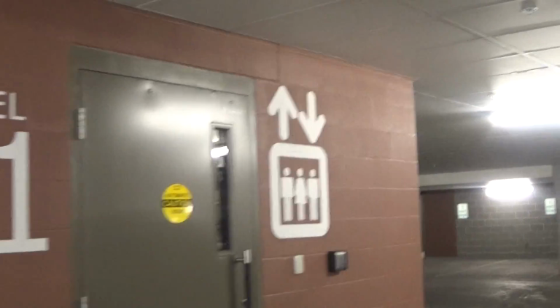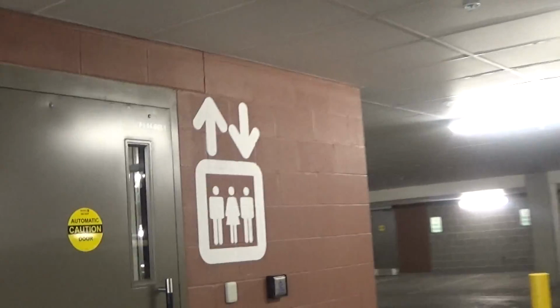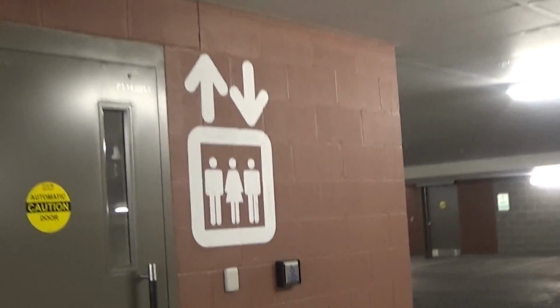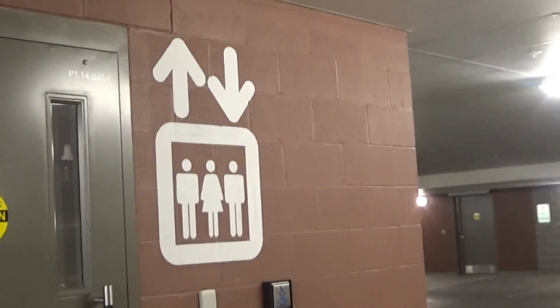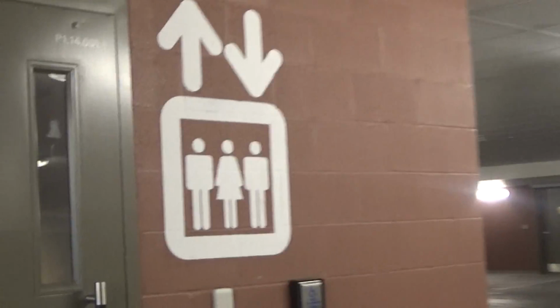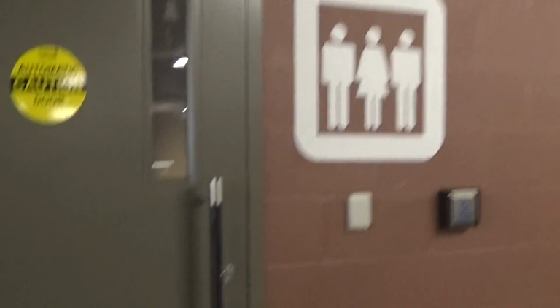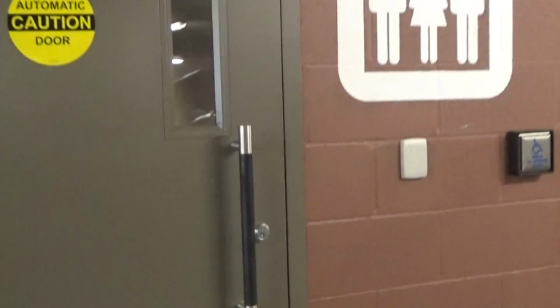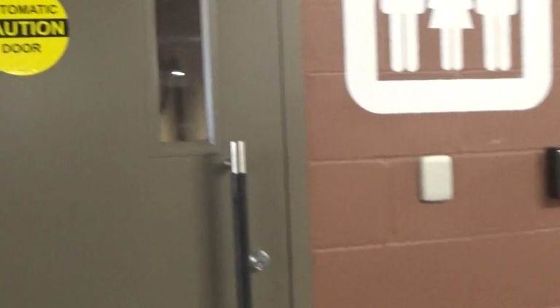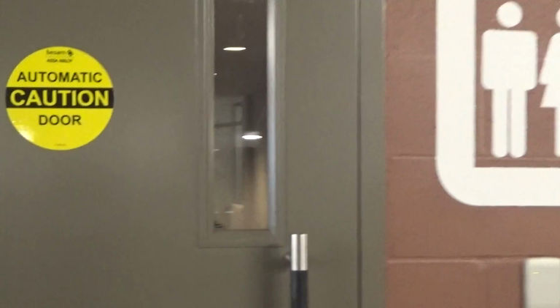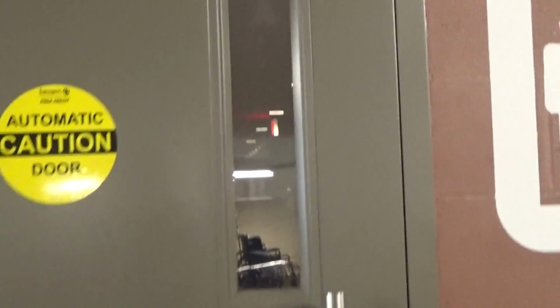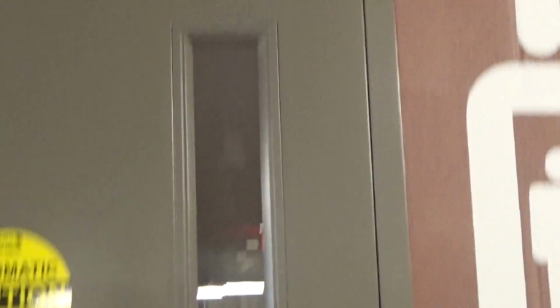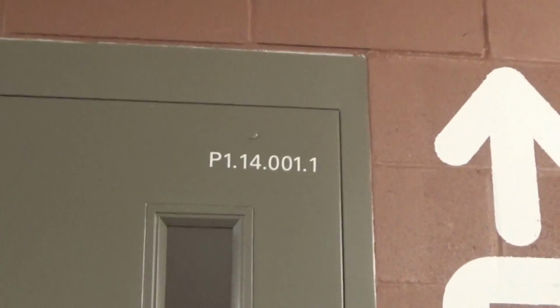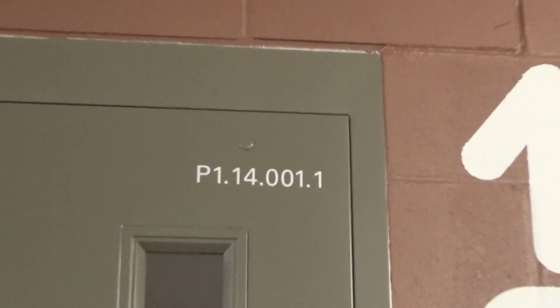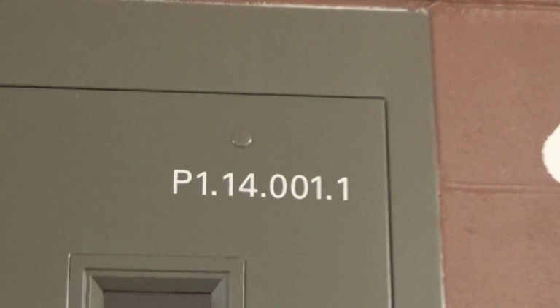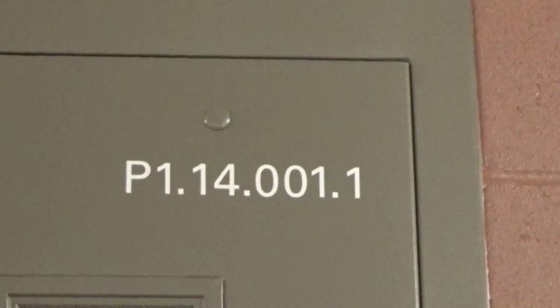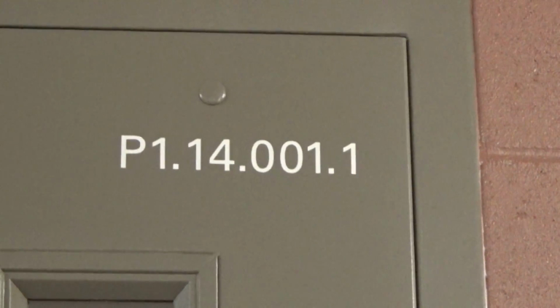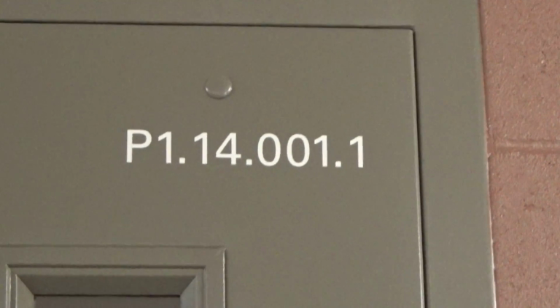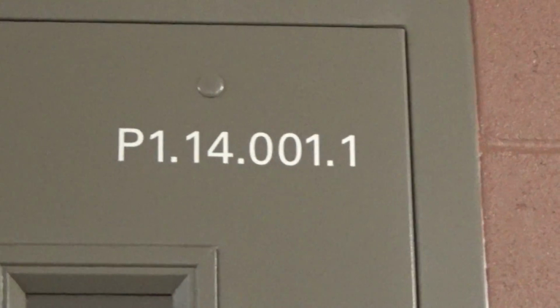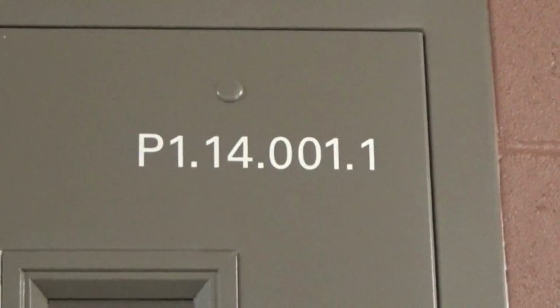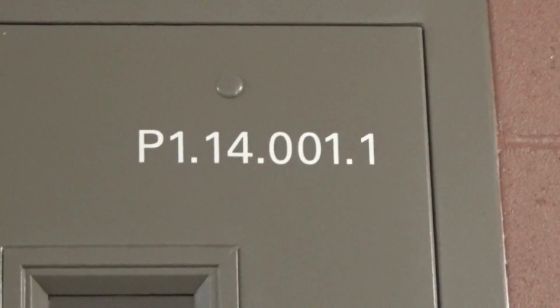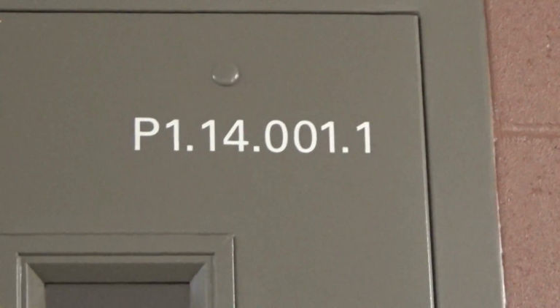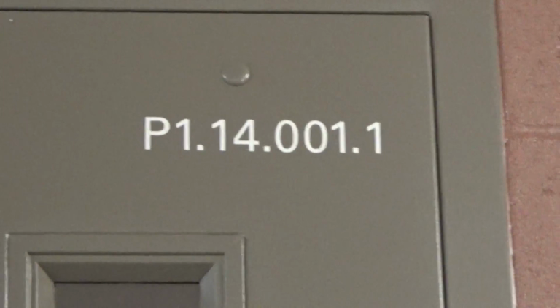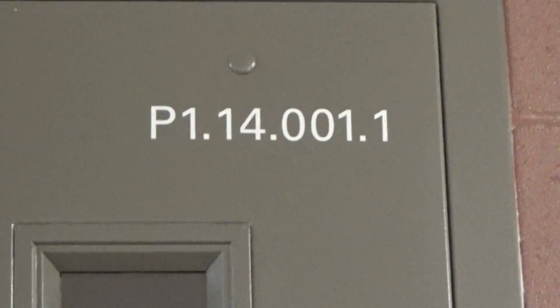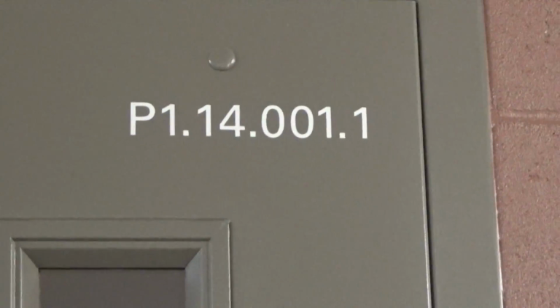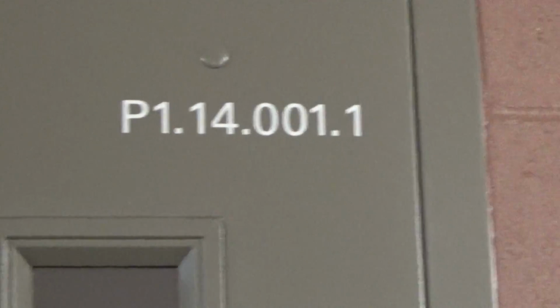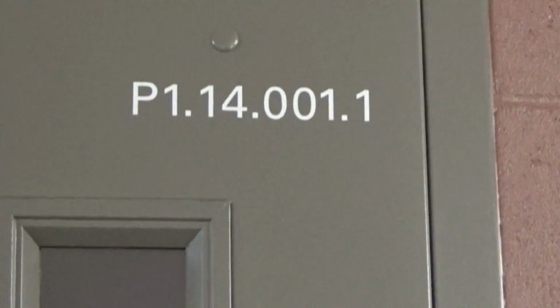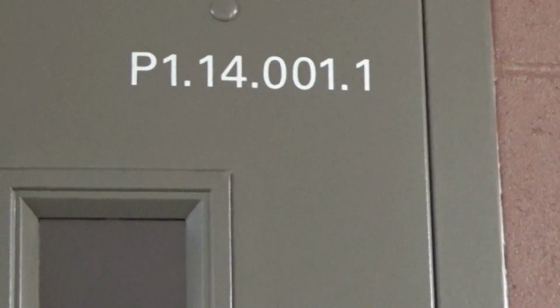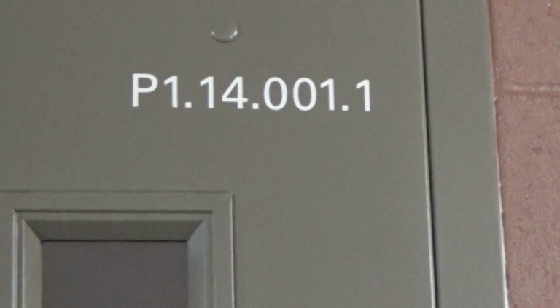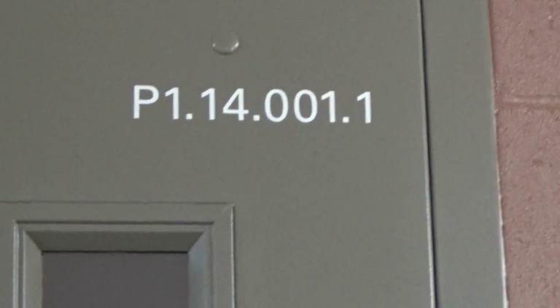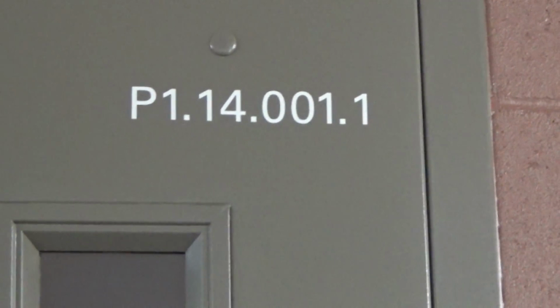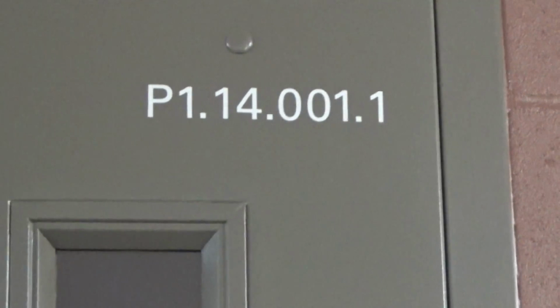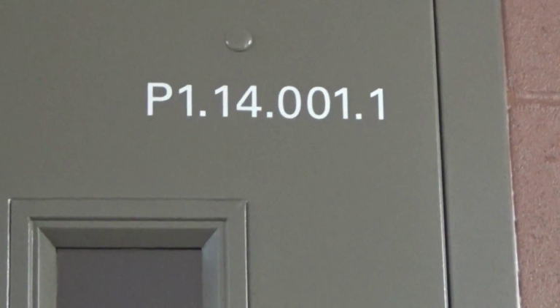All right, so we're going to go in here. It's got a number right there, so it's very convenient to find the P1.14.001.1 to find the elevator, to go up to the first floor.